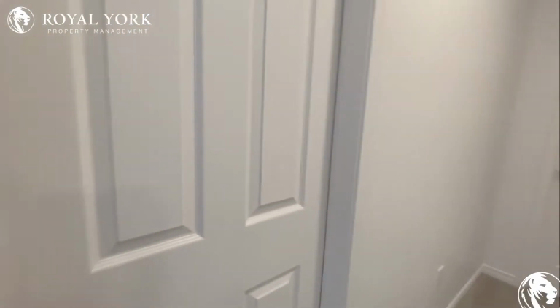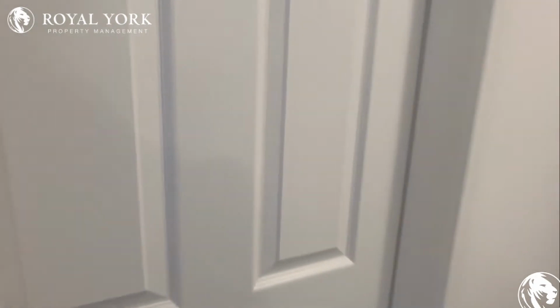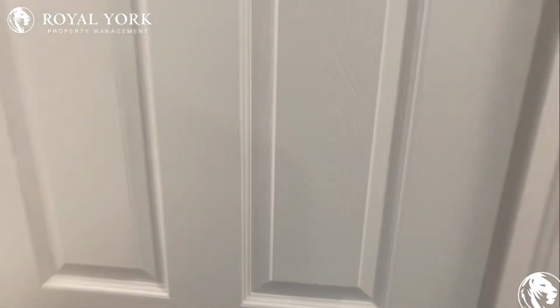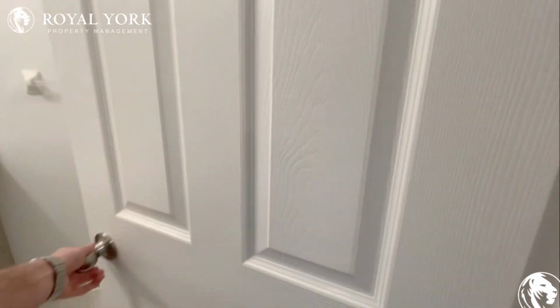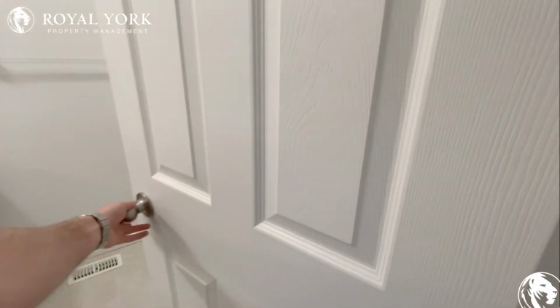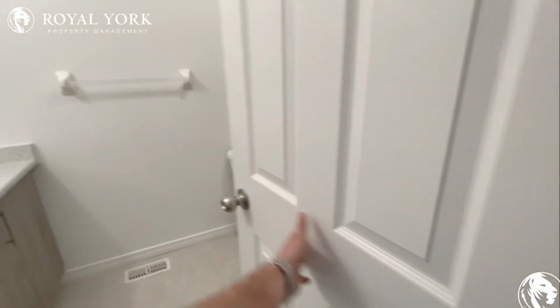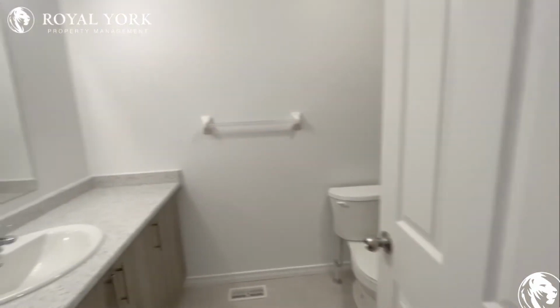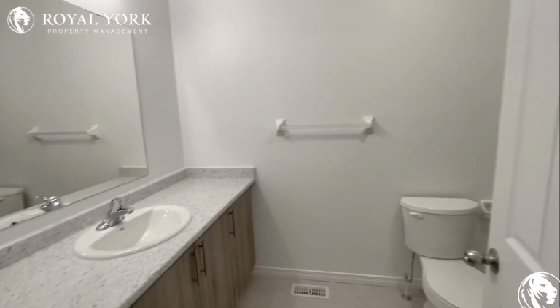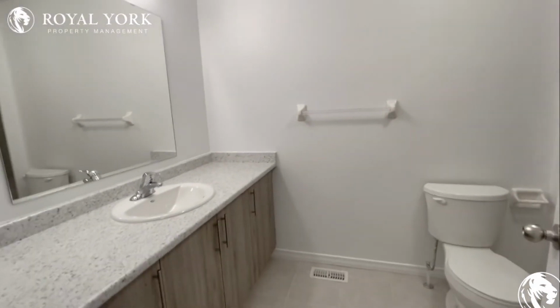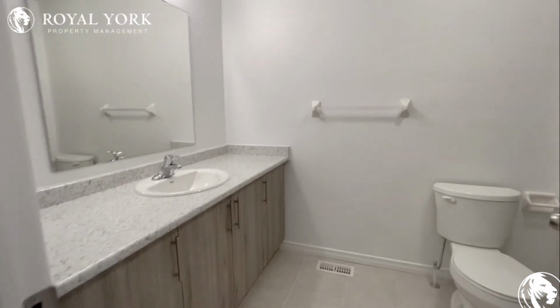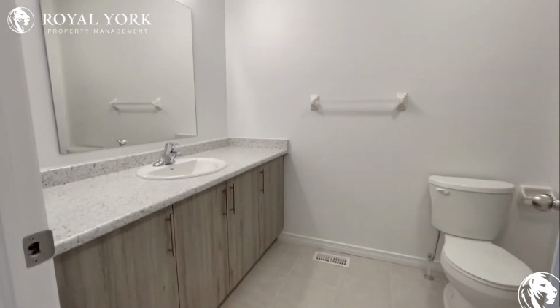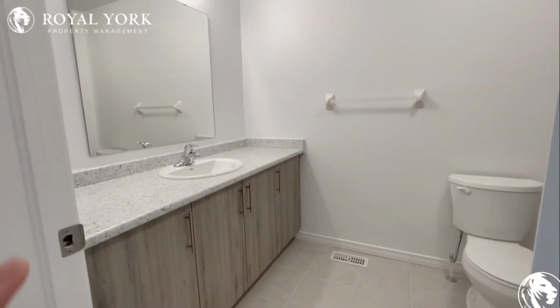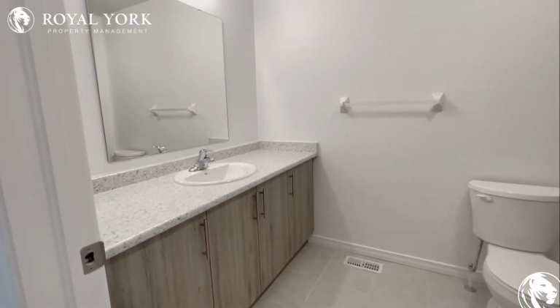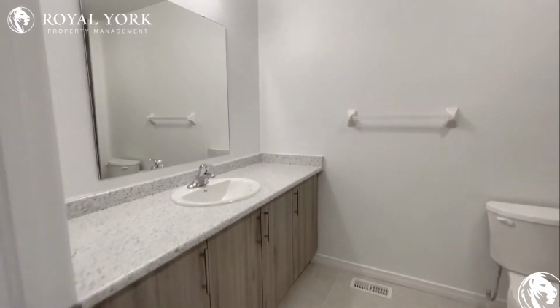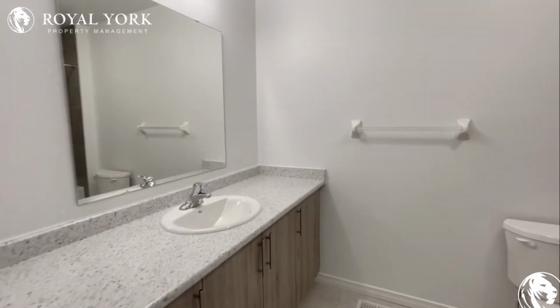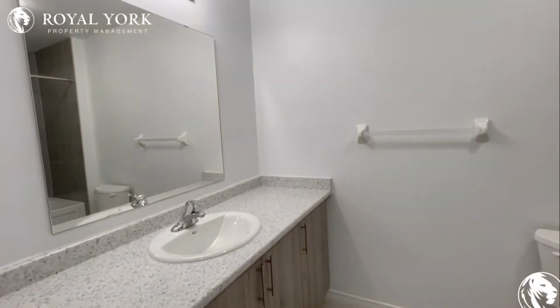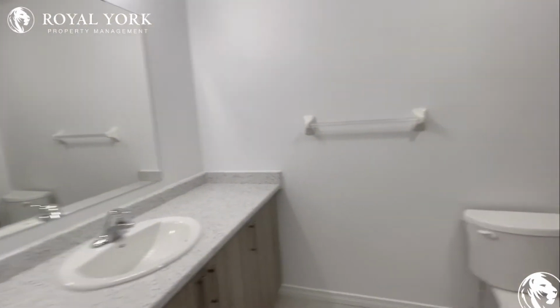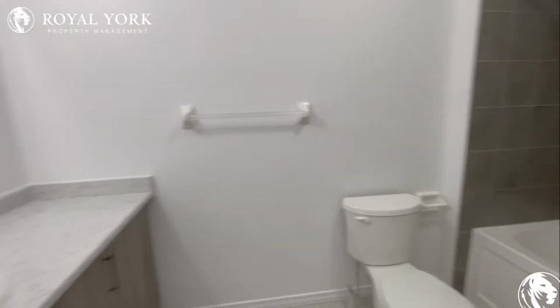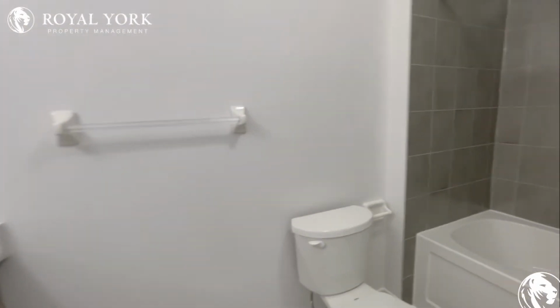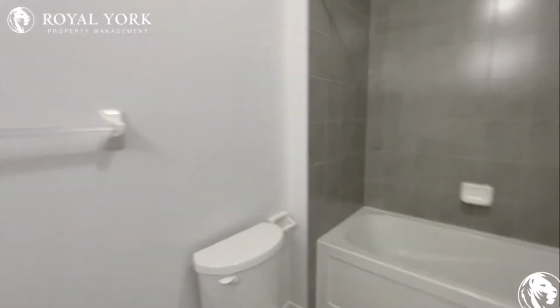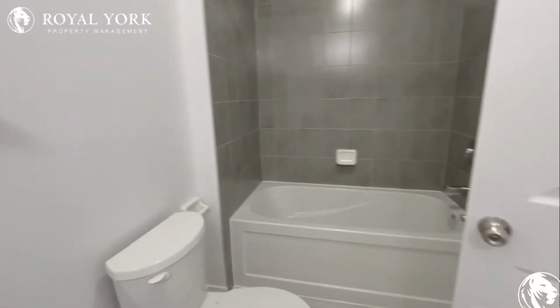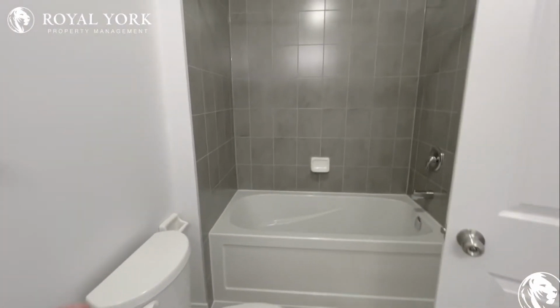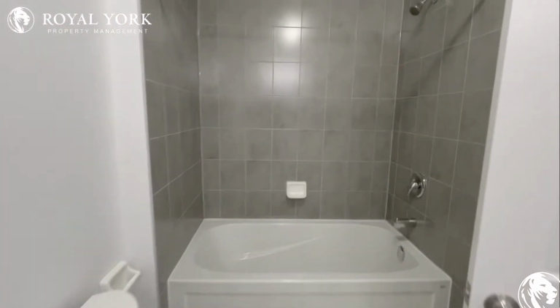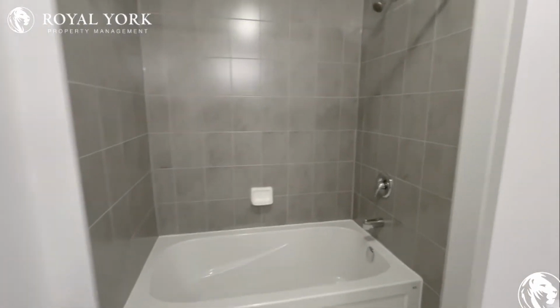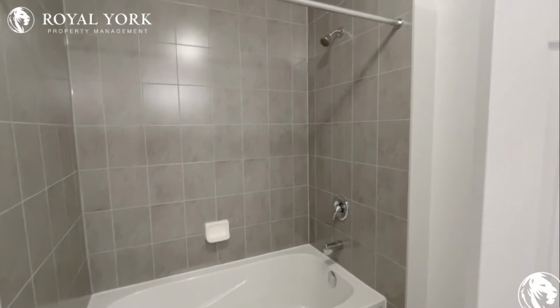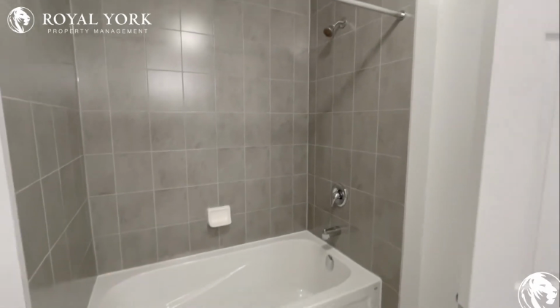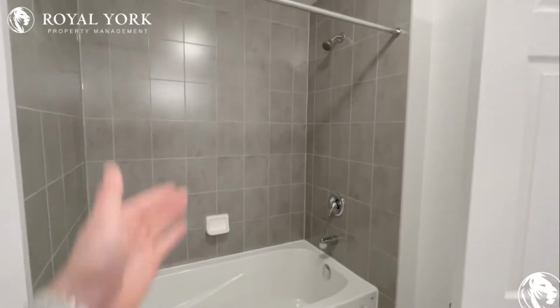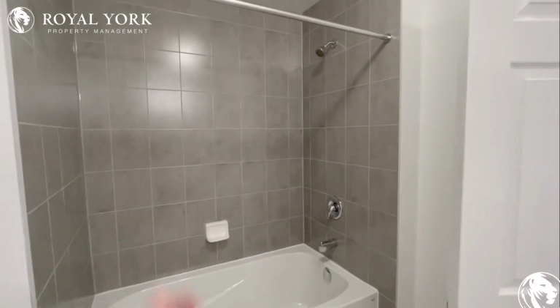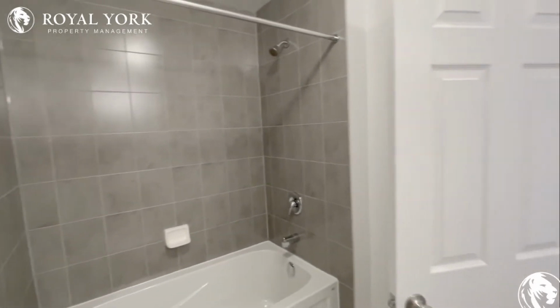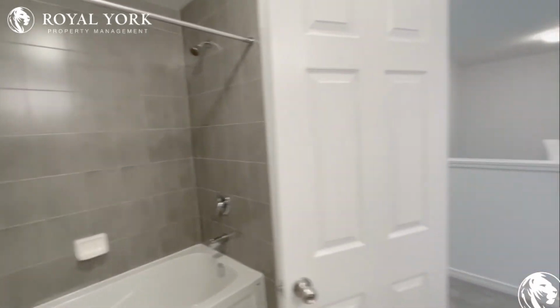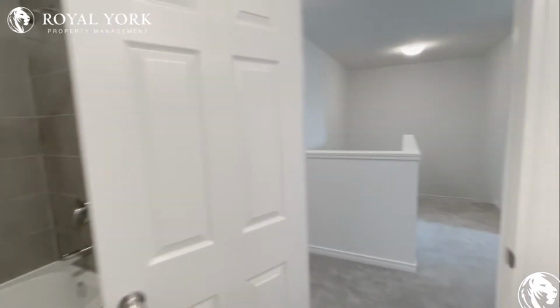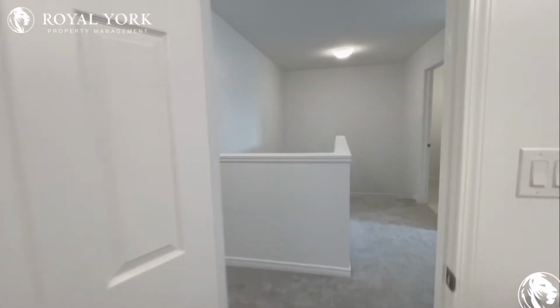Continuing on we have the main bathroom up here. Good storage below, lots of countertop space. Toilet is over here at the side and your tub with the shower right over there.